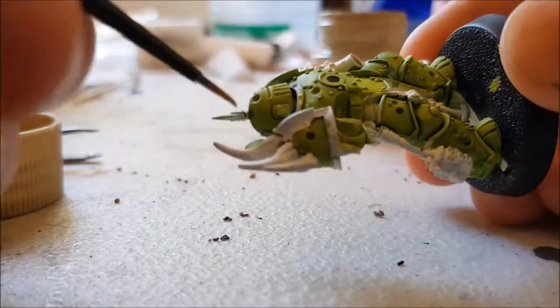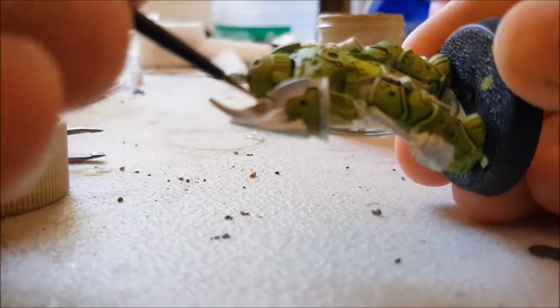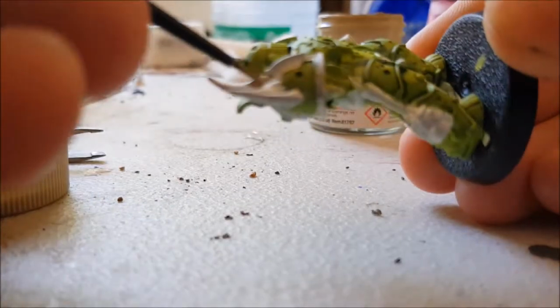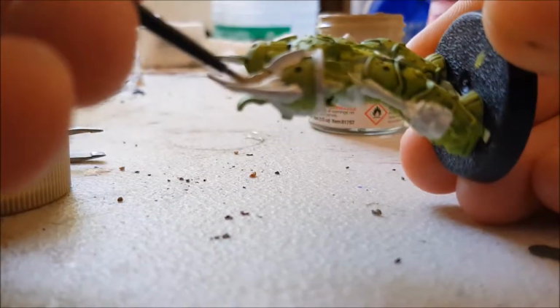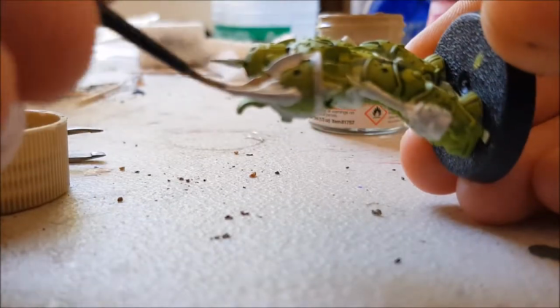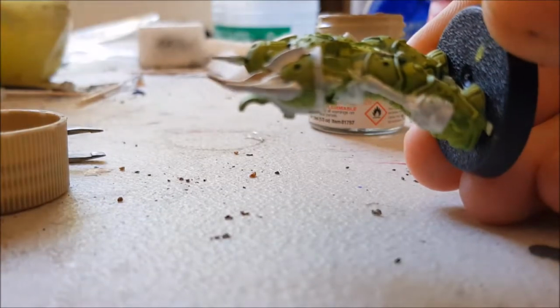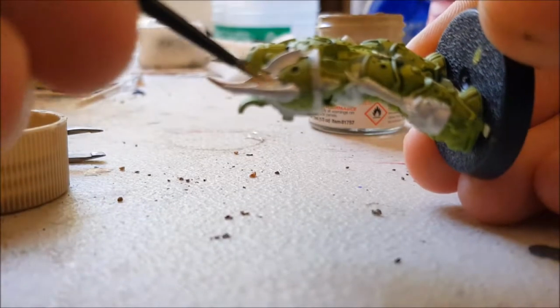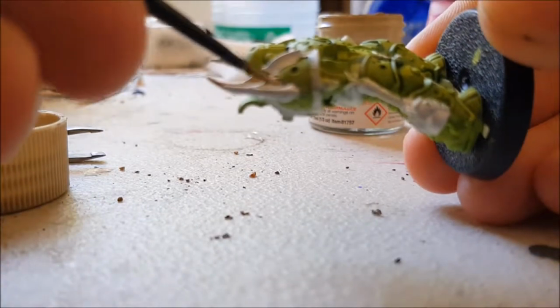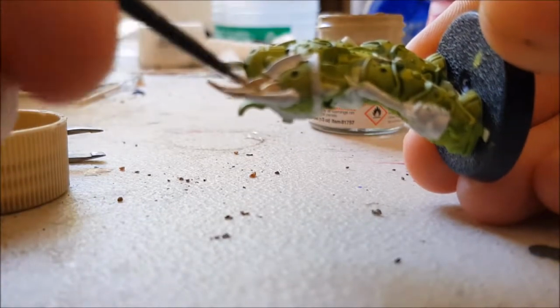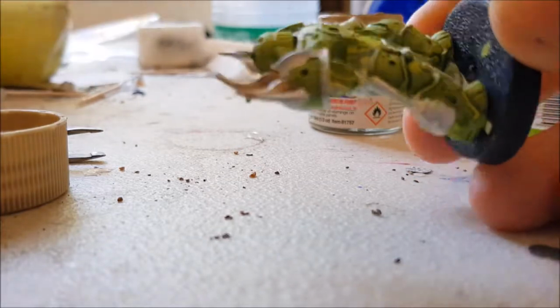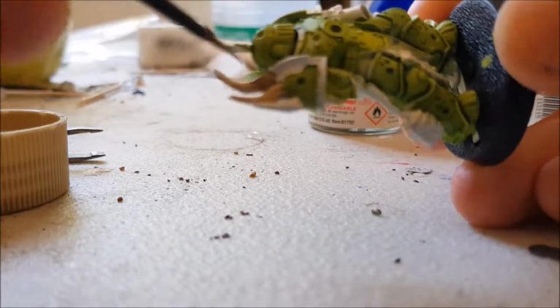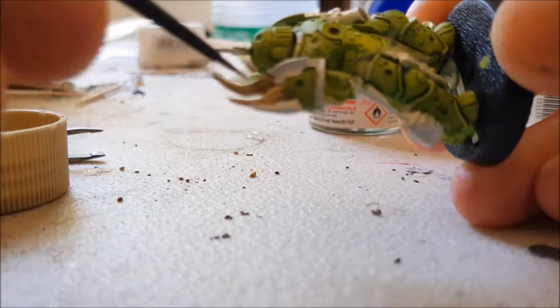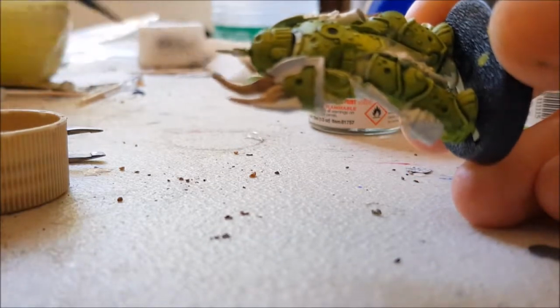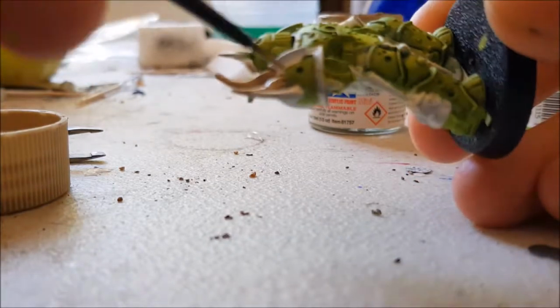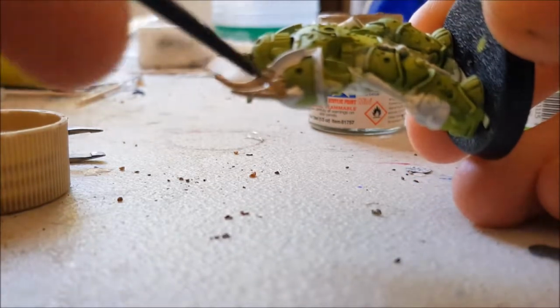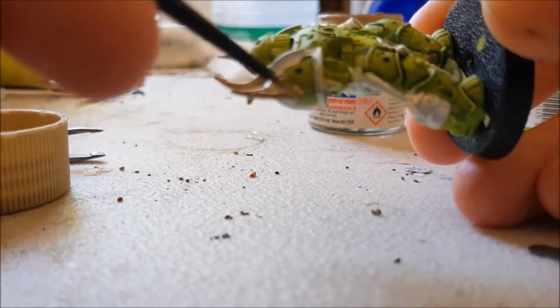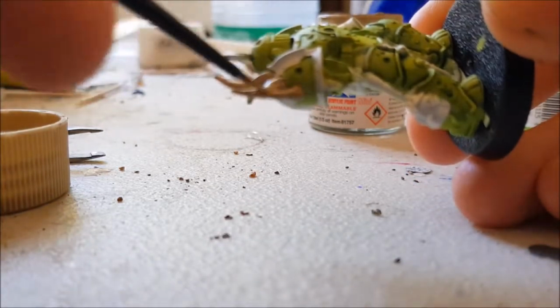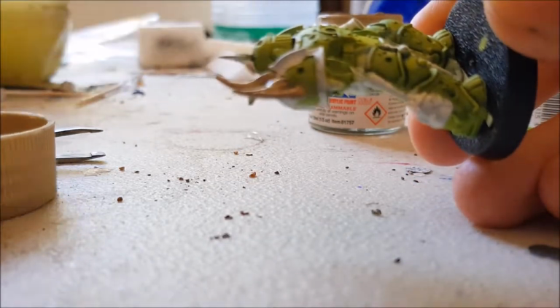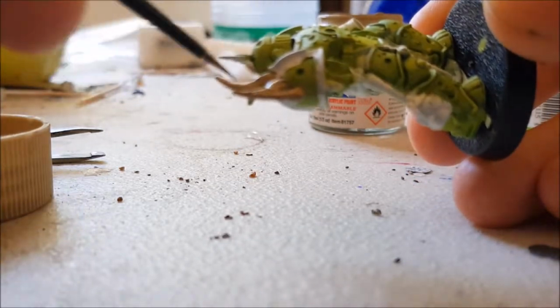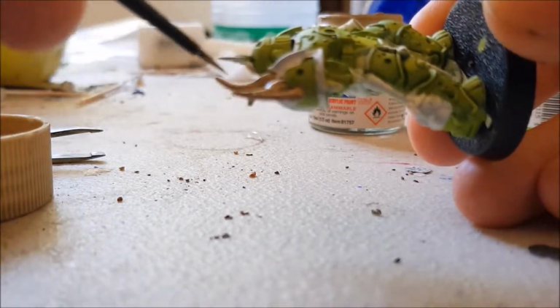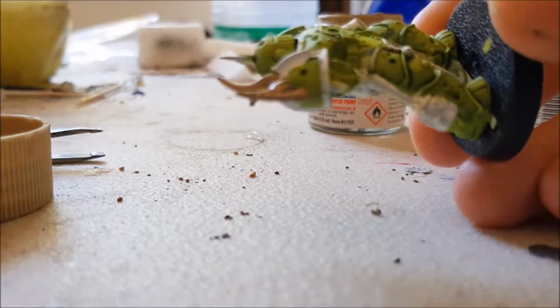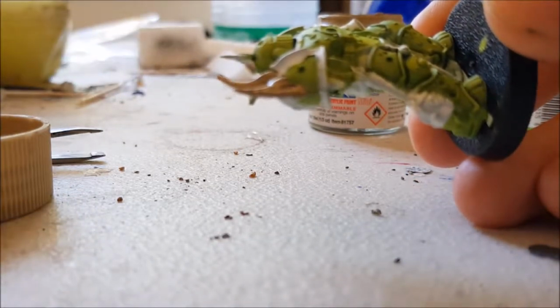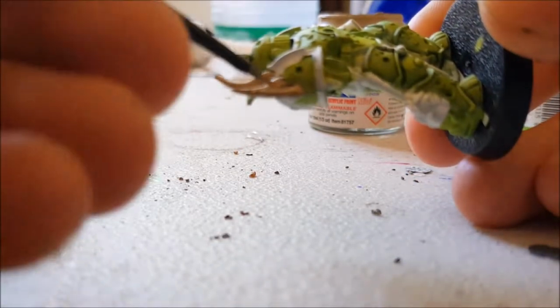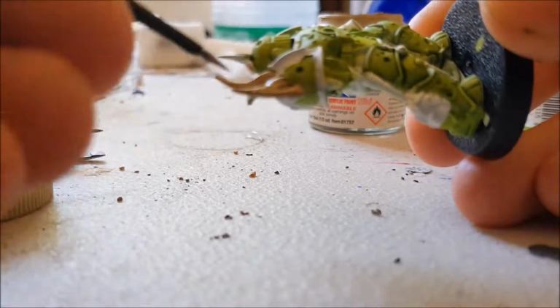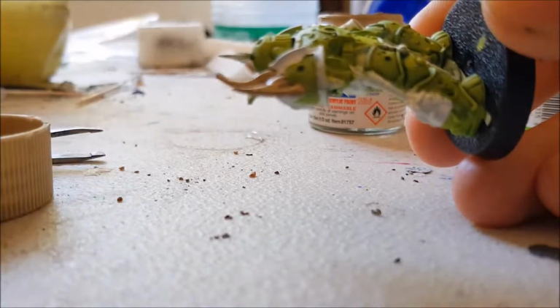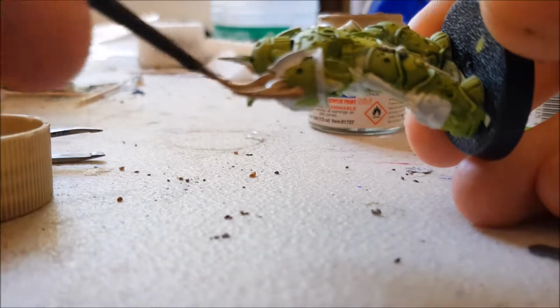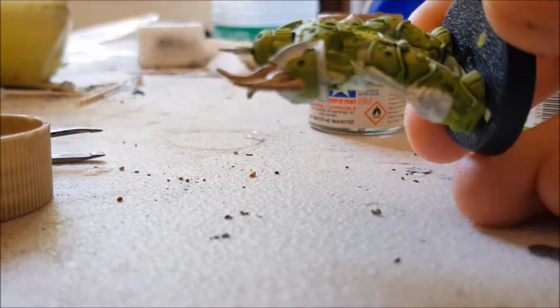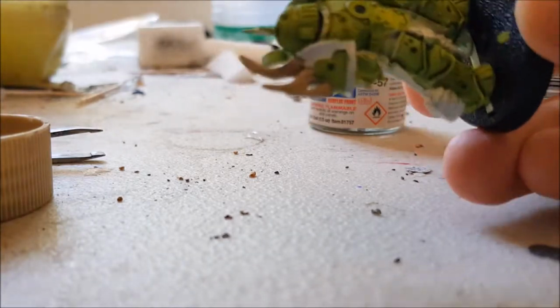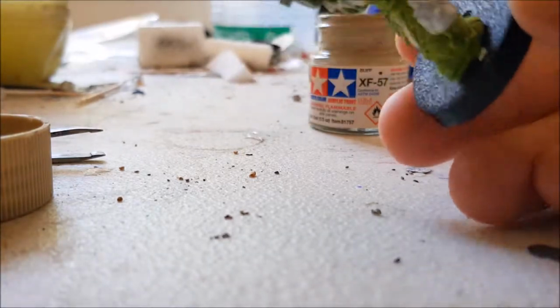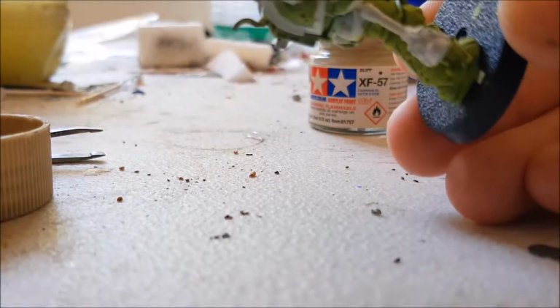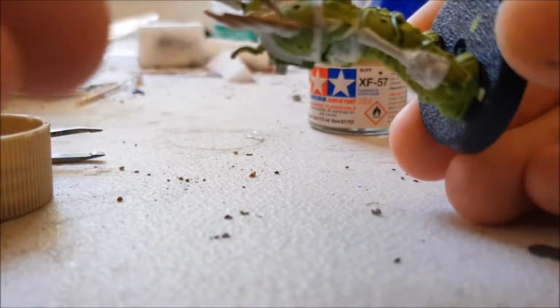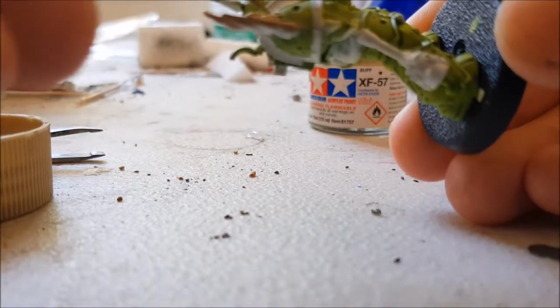I'm just repeating the process for the things coming out of his shoulder. They appeared as bones in the box art, so I'm doing them in the same colour as before, which is Buff.